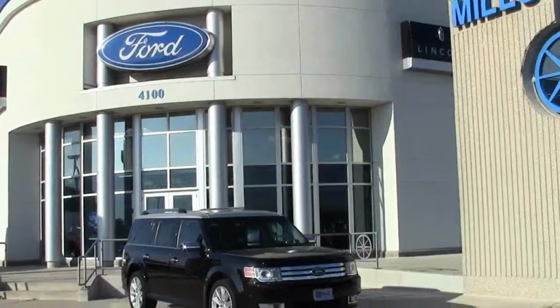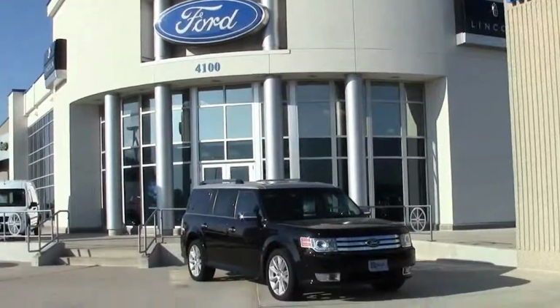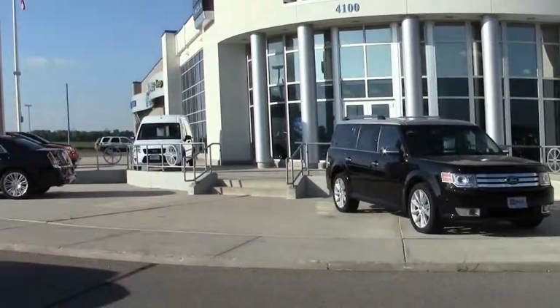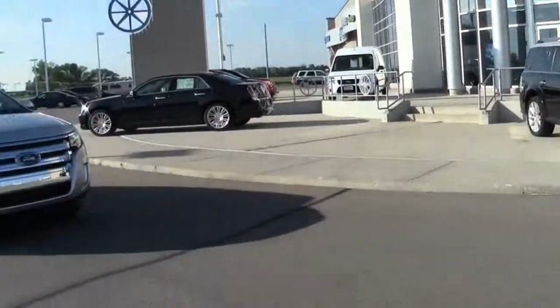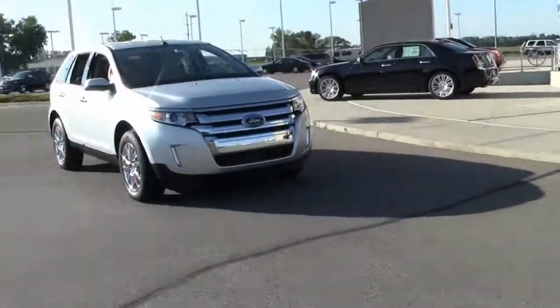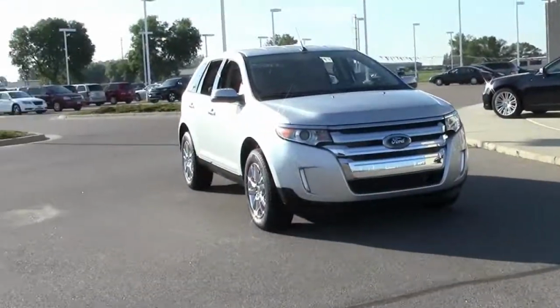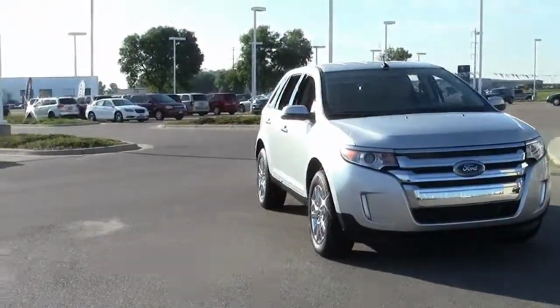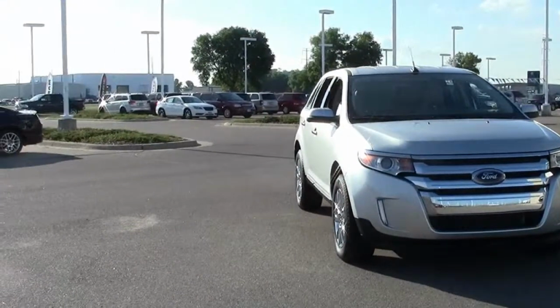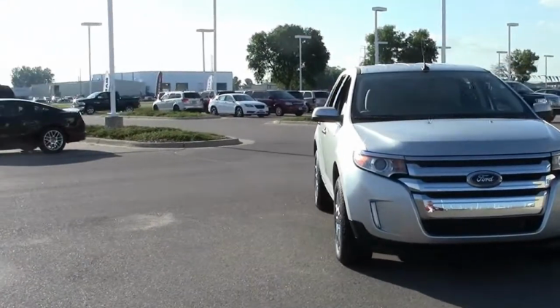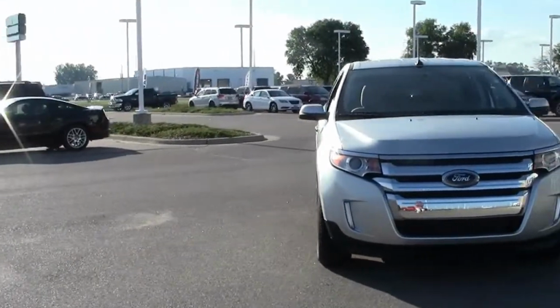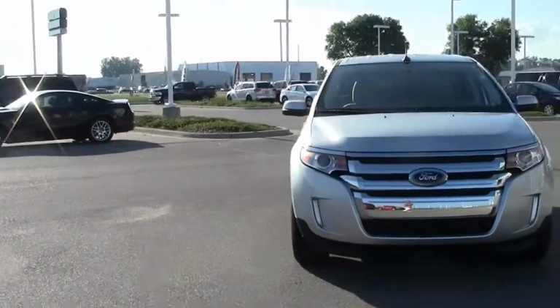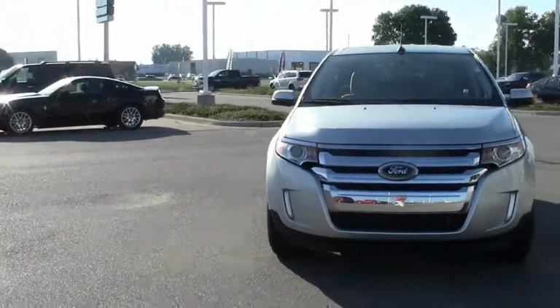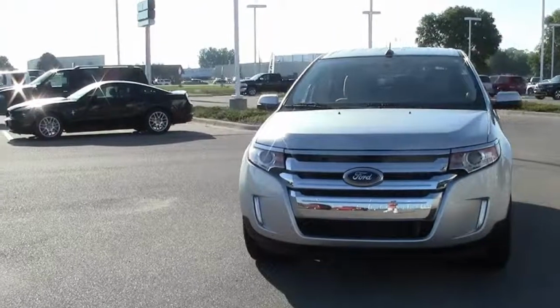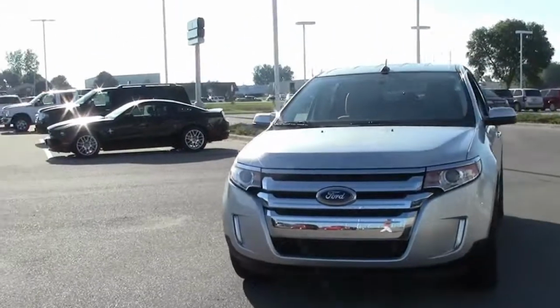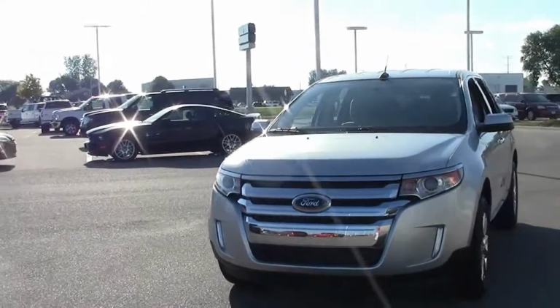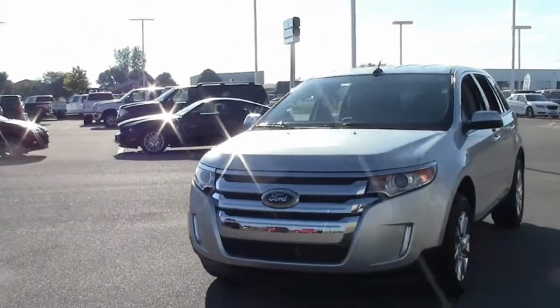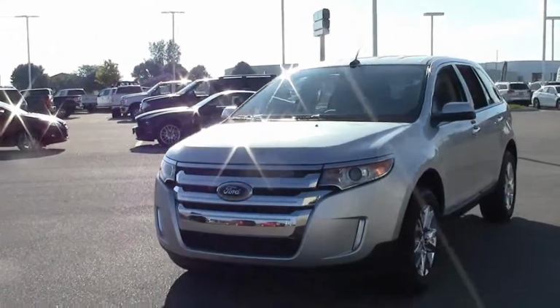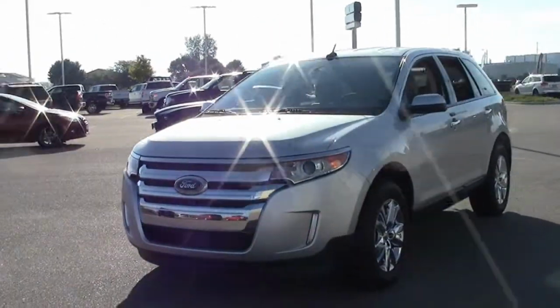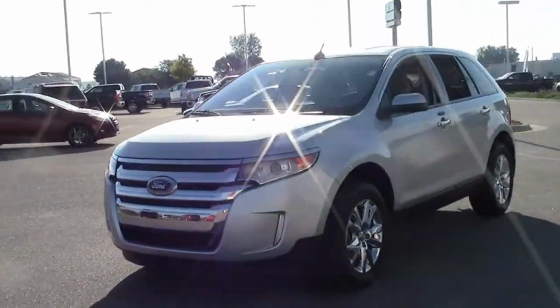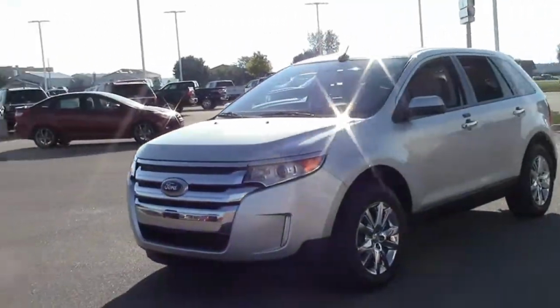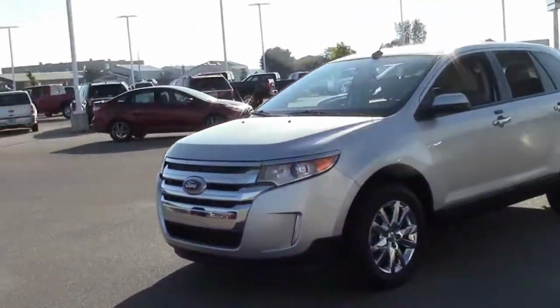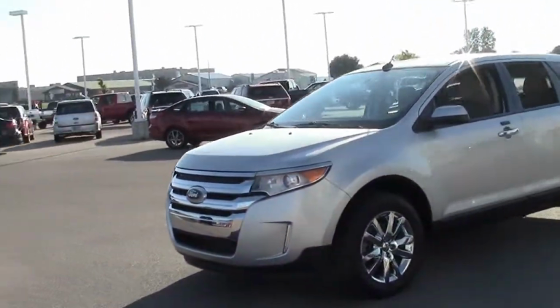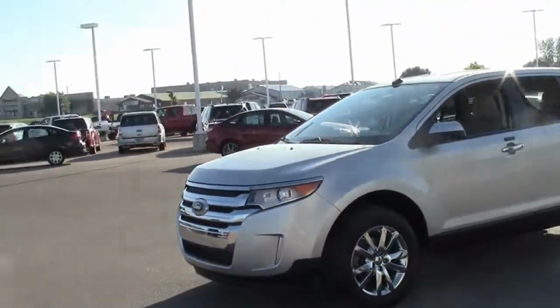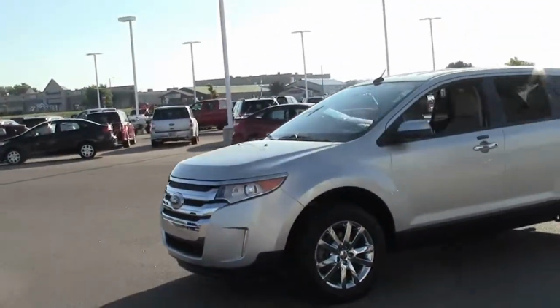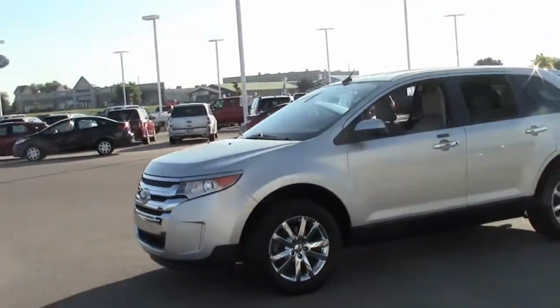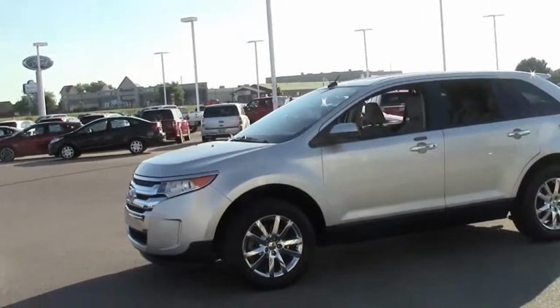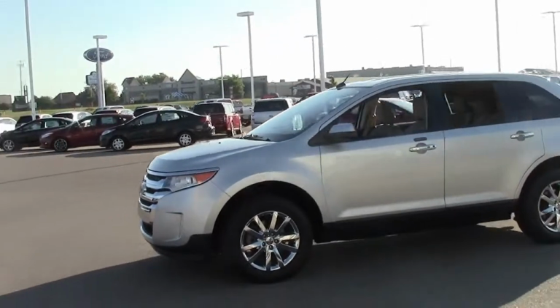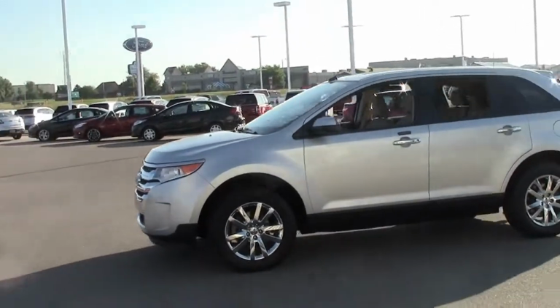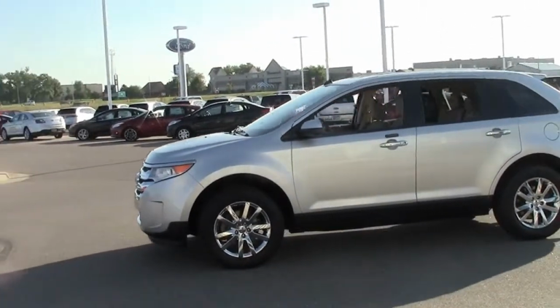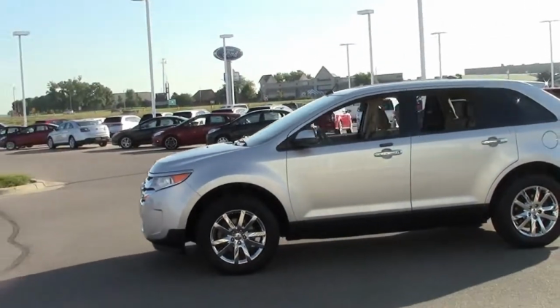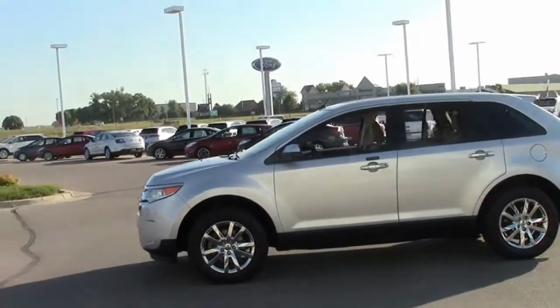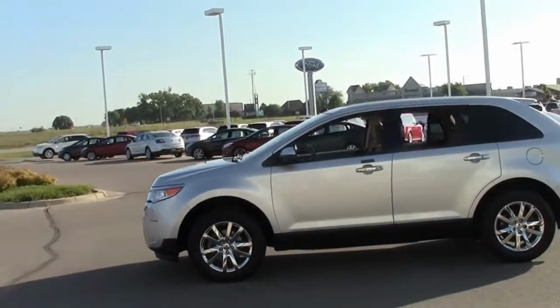This is the 5-passenger, all-wheel drive, 2011 Ford Edge SEL in ingot silver metallic with tan interior and only 14,000 miles, stock number 3A130033.